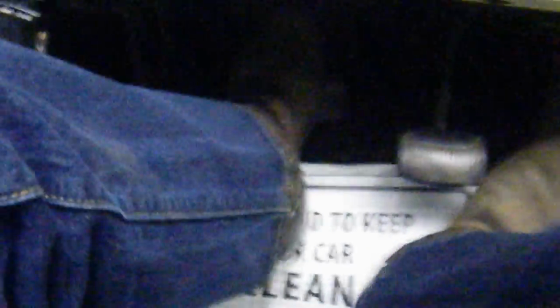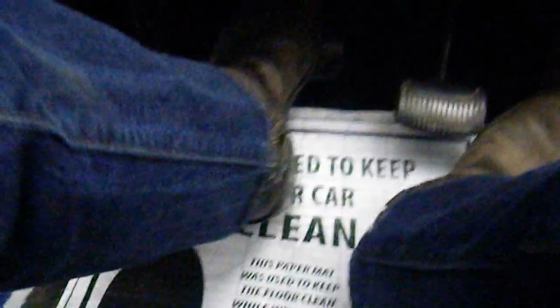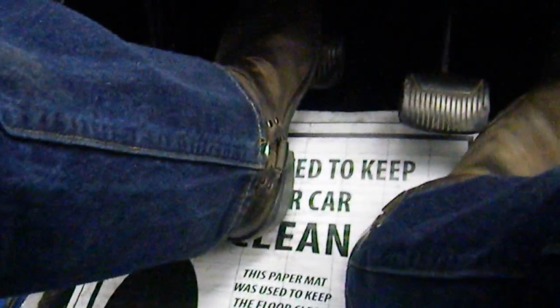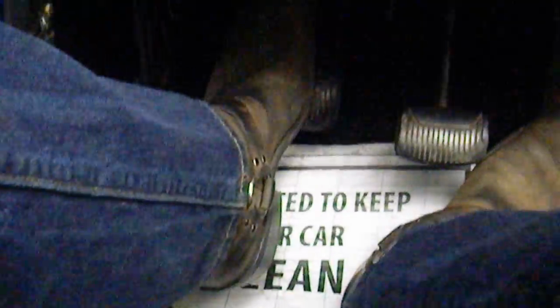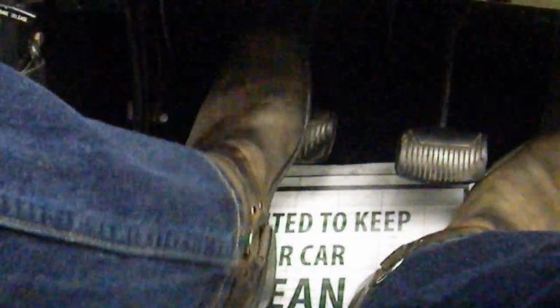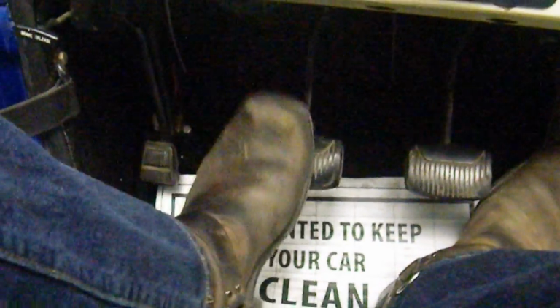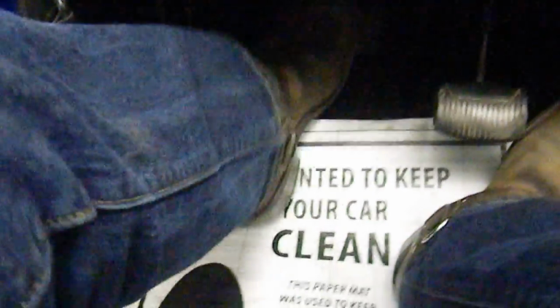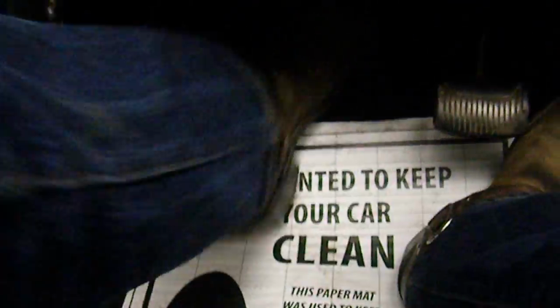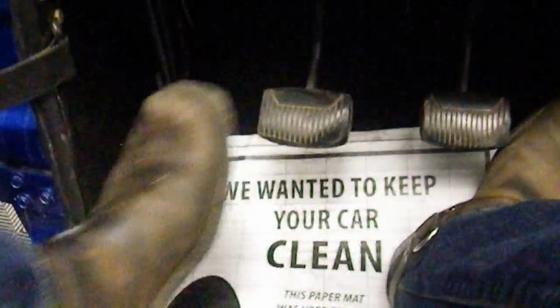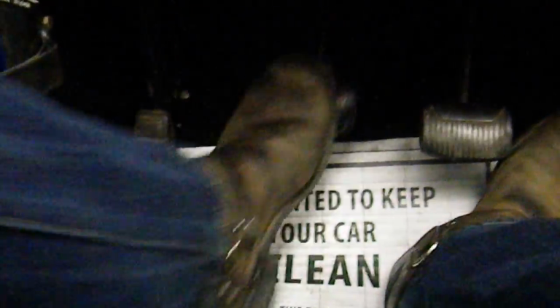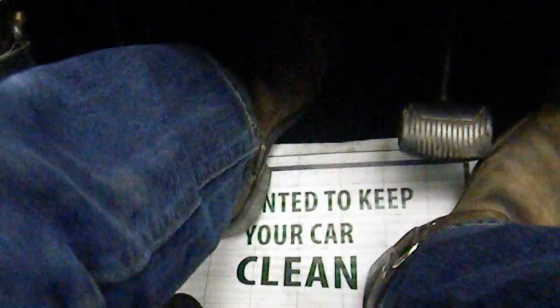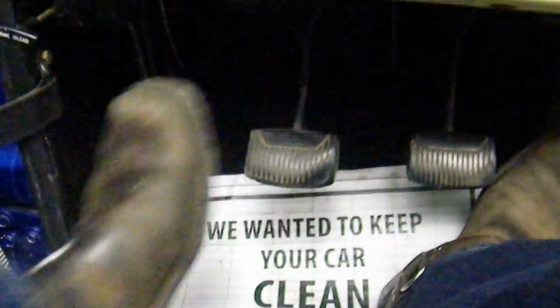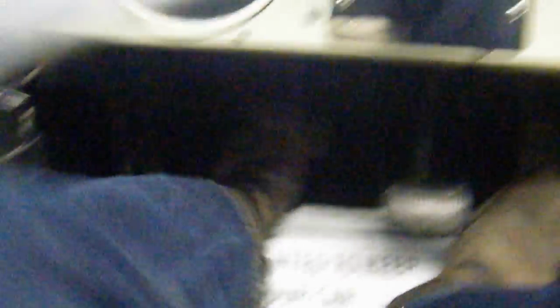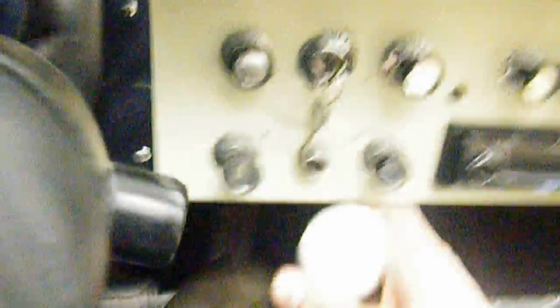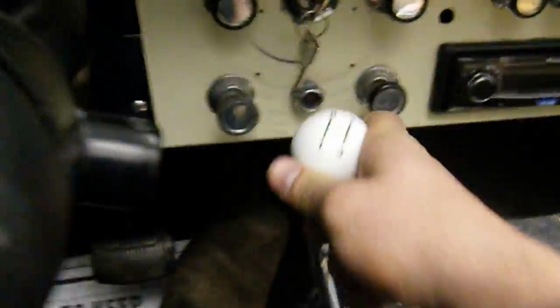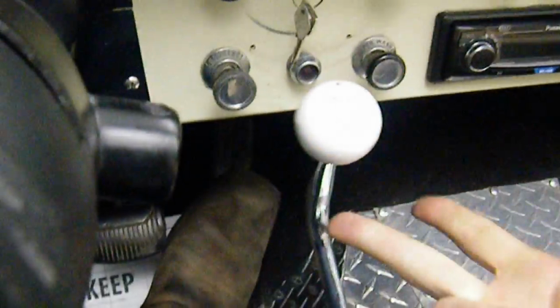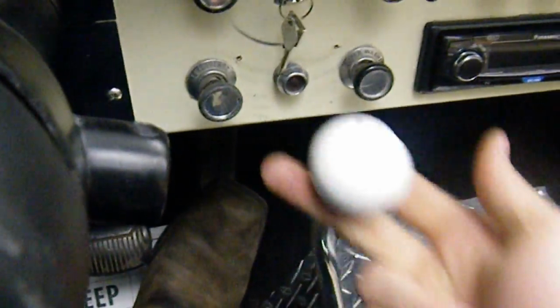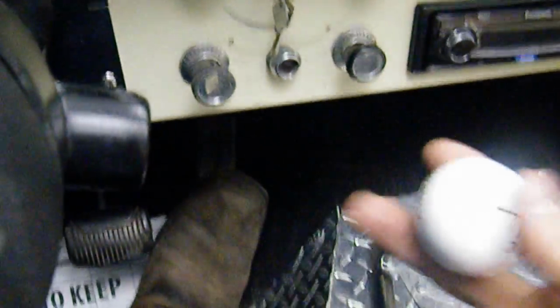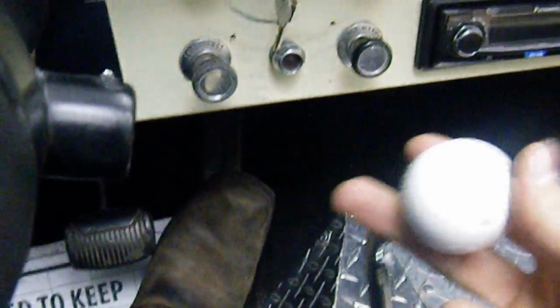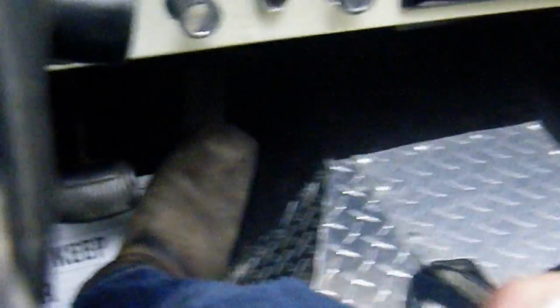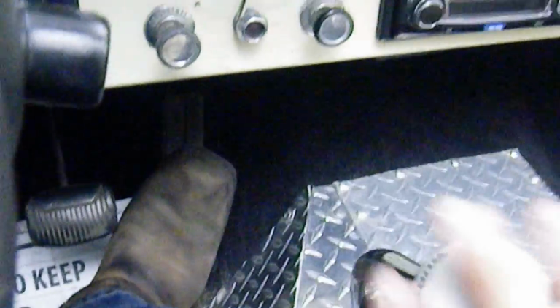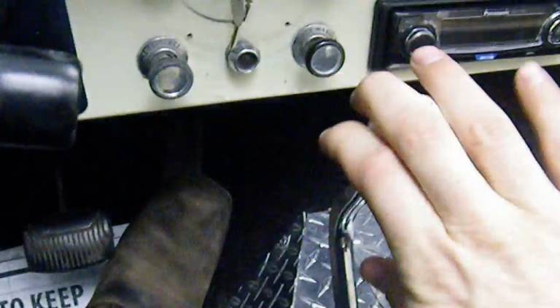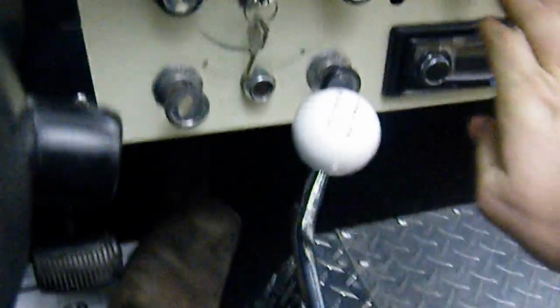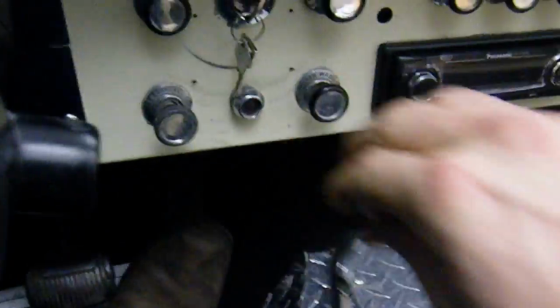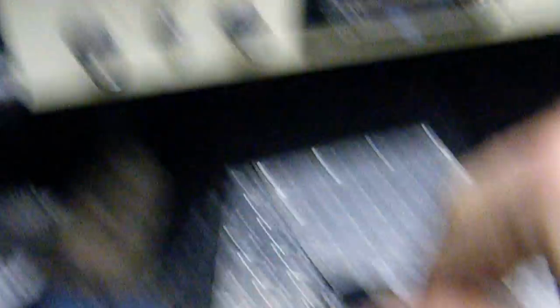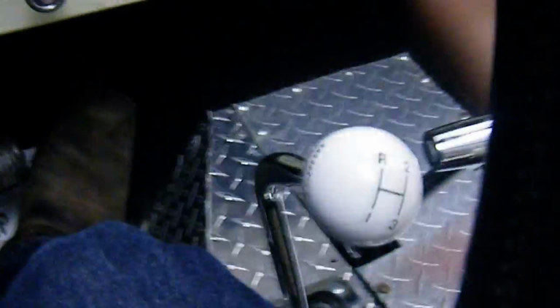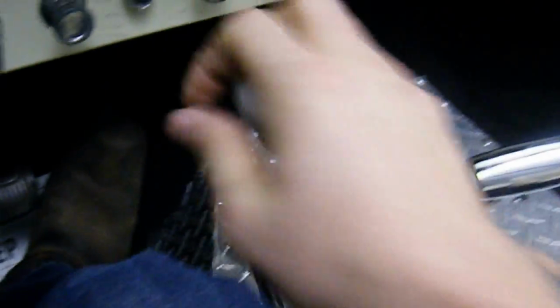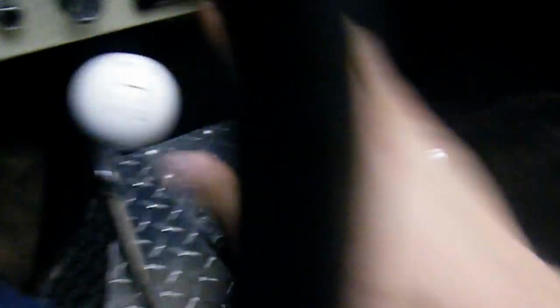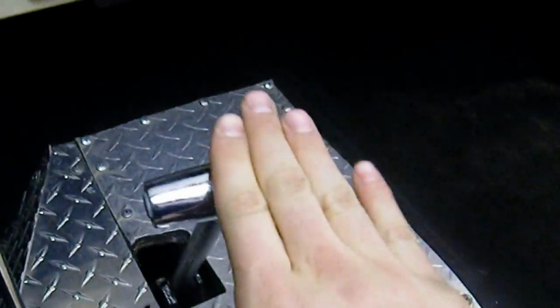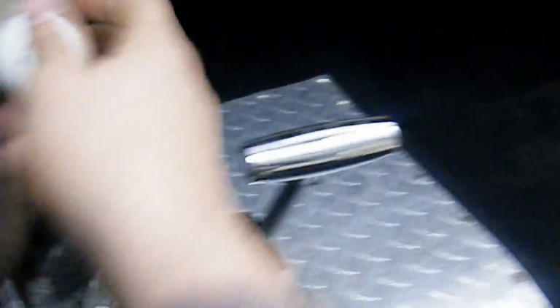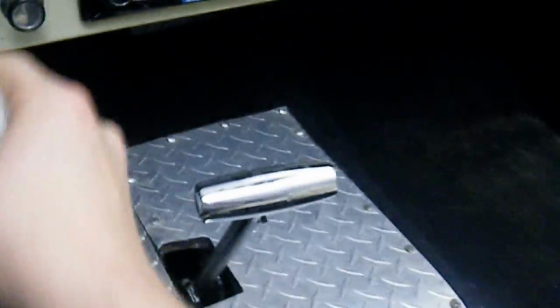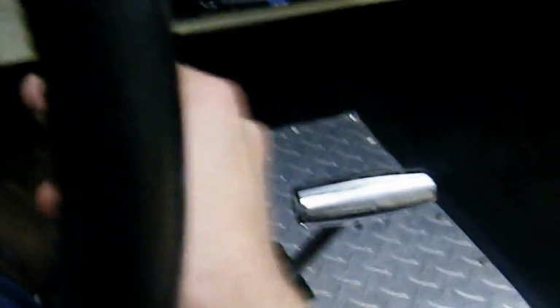Clutch is tight all the way up and down. Reverse, one, two, three. Obviously transfer case for four wheel drive.